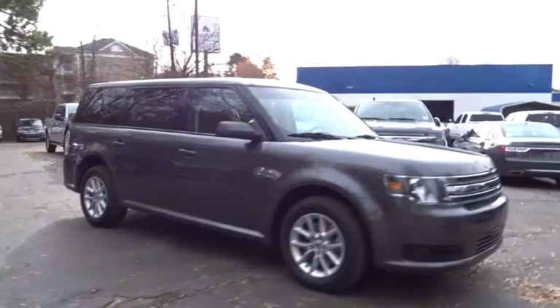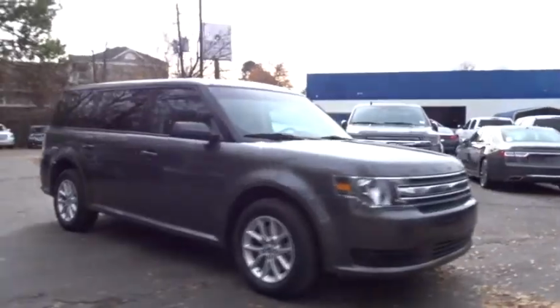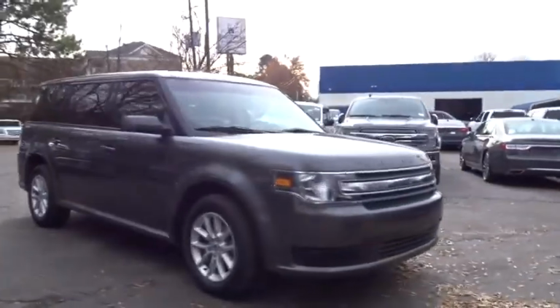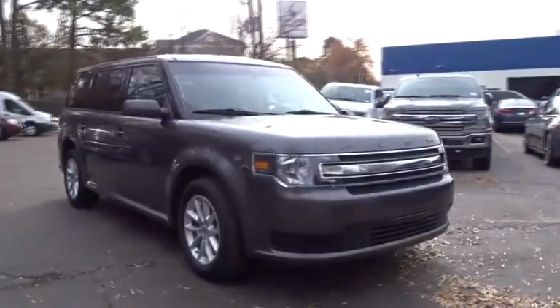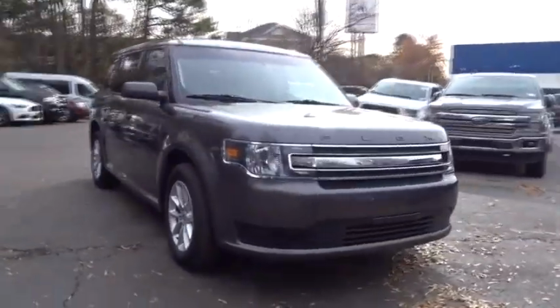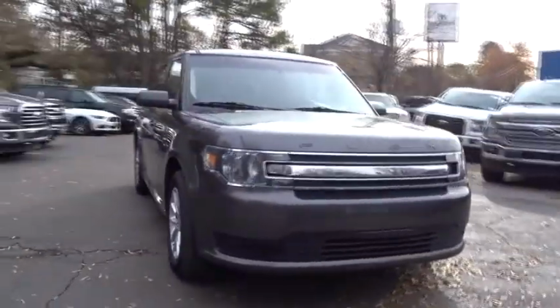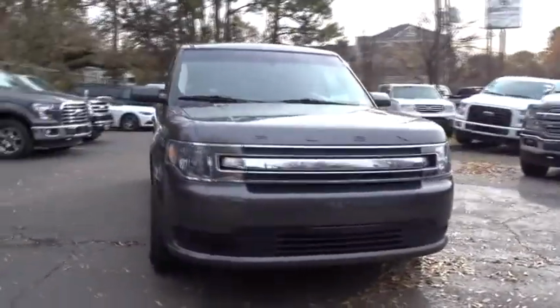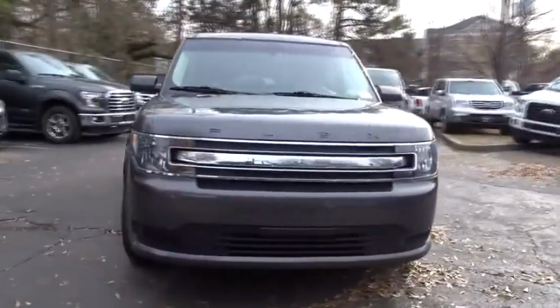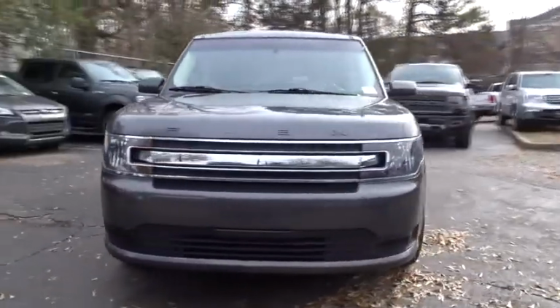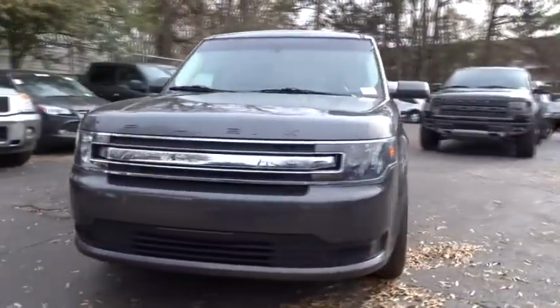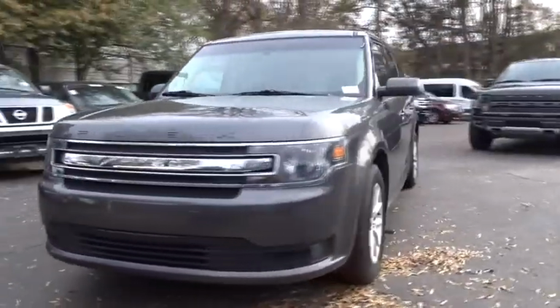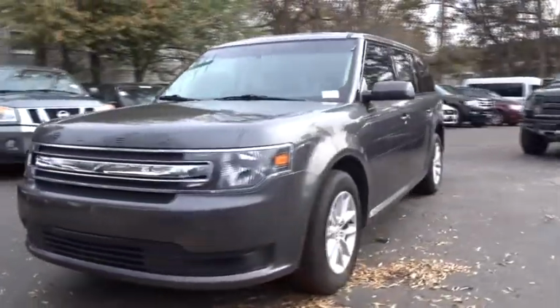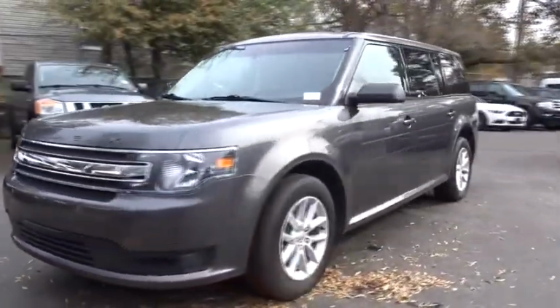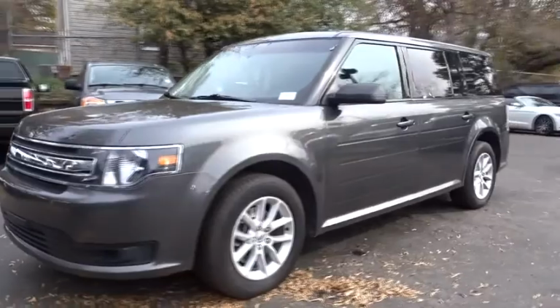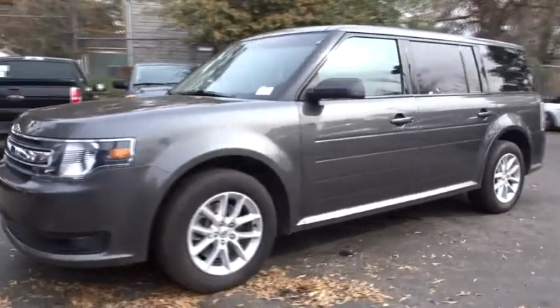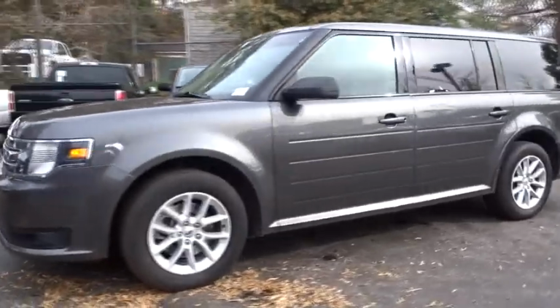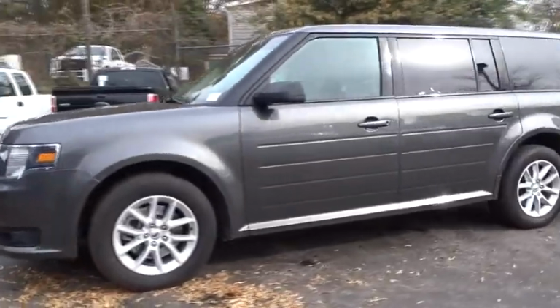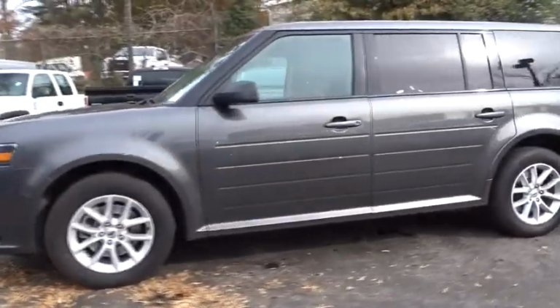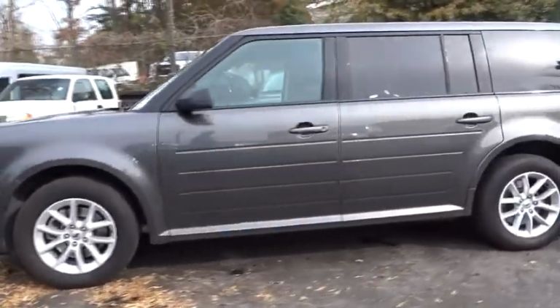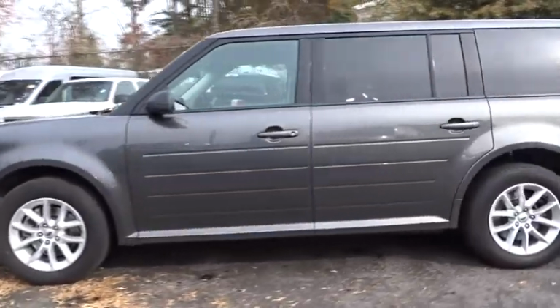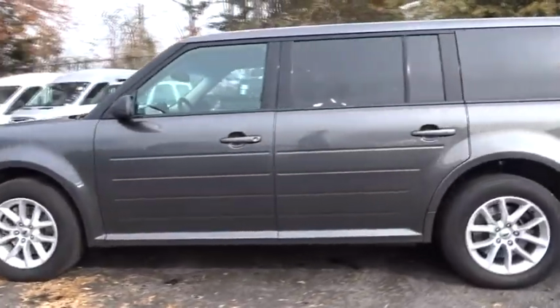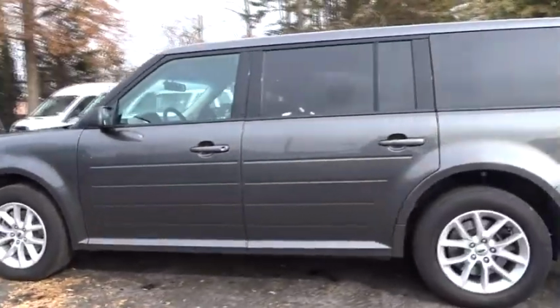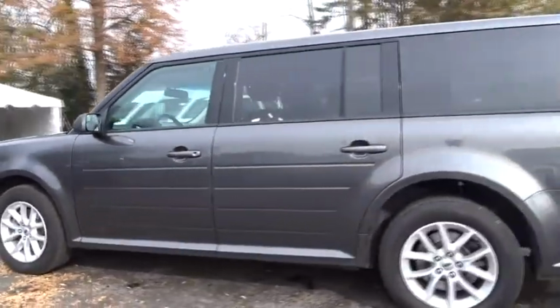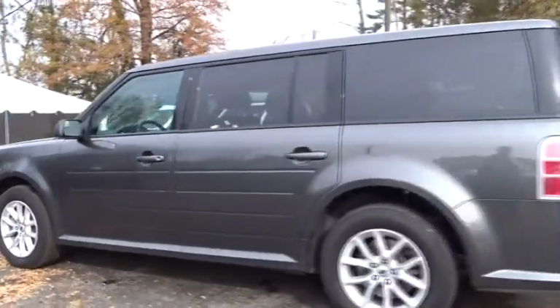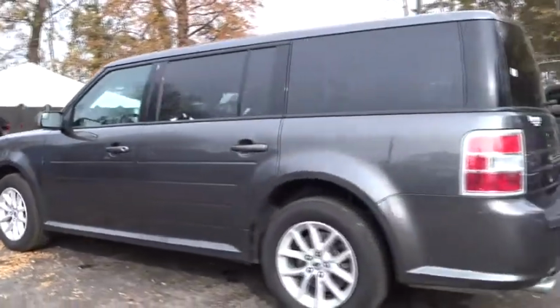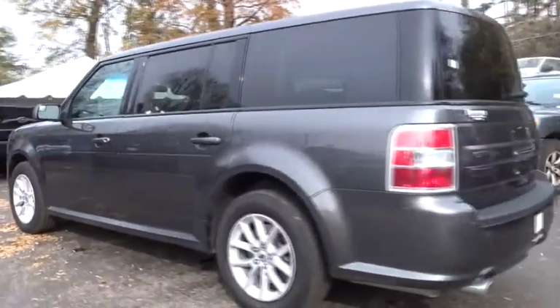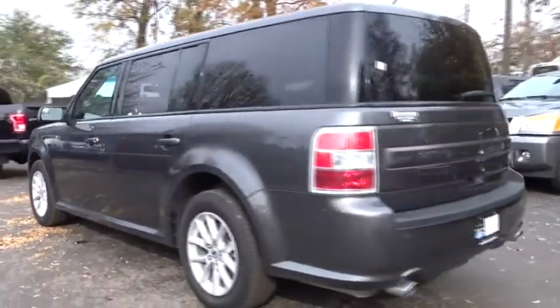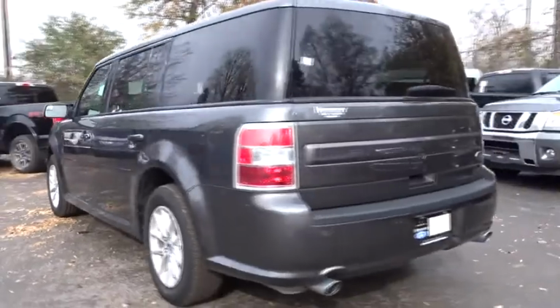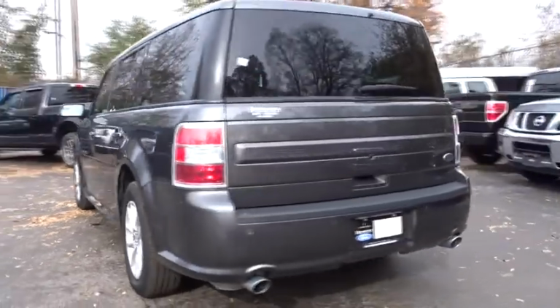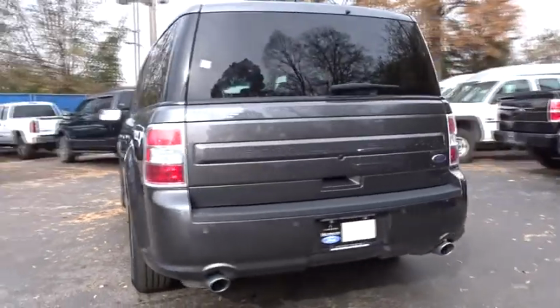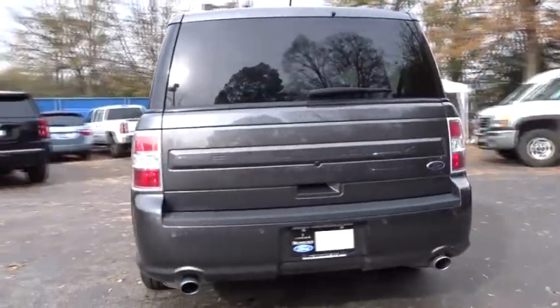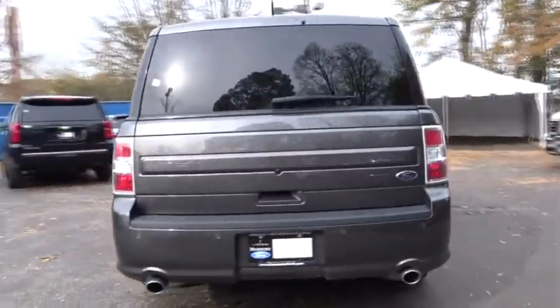2018 Ford Flex. Flex isn't just exciting to look at, it's exciting to drive. It hunkers down, puts a limit on lean. This vehicle has less than 20,000 miles.